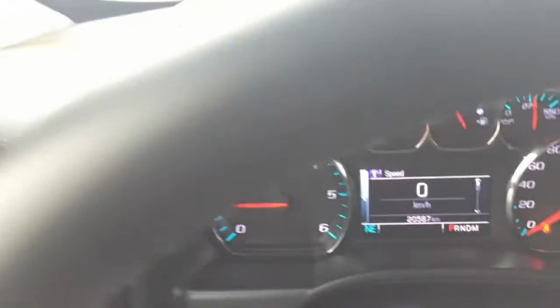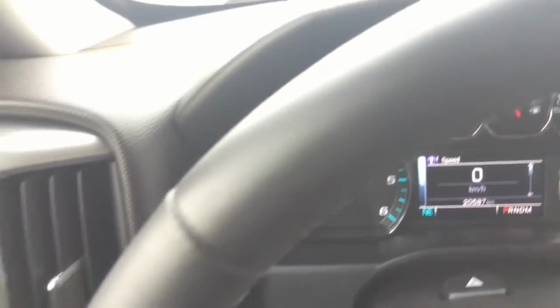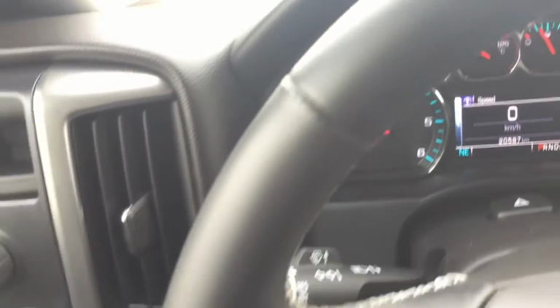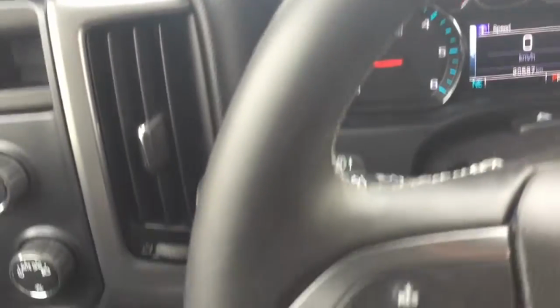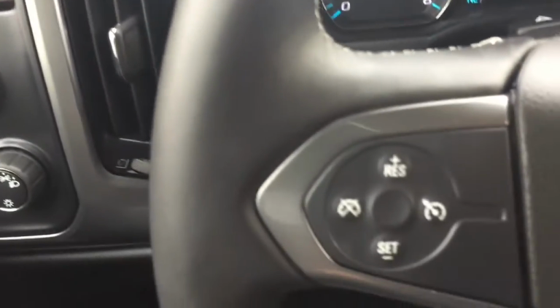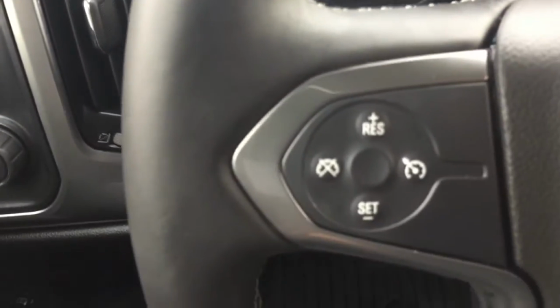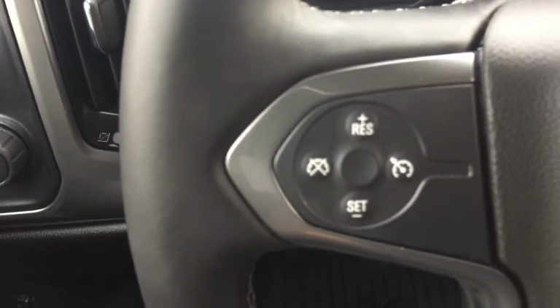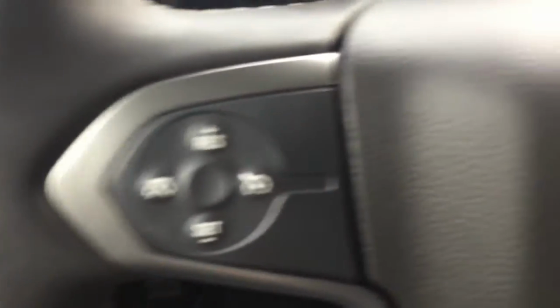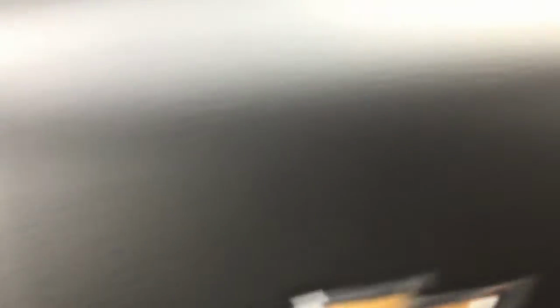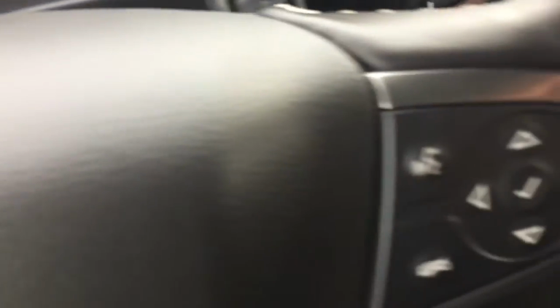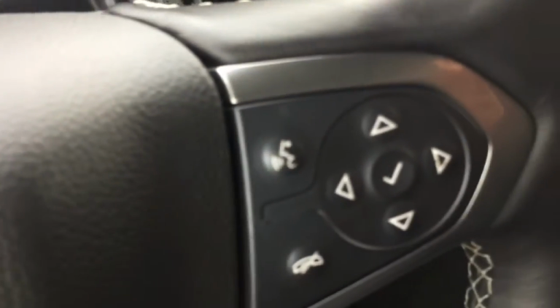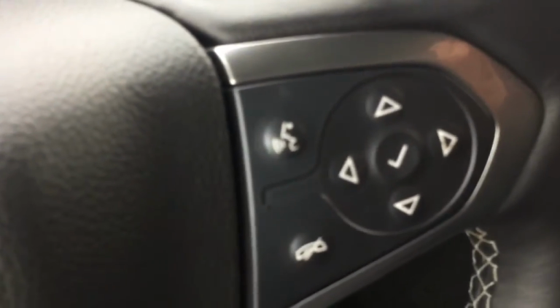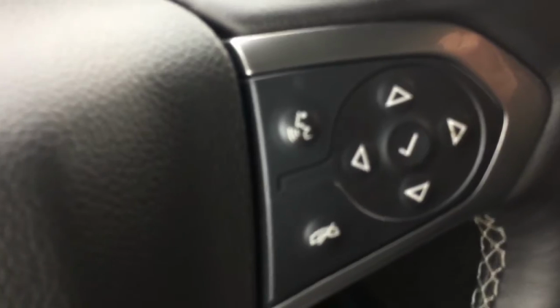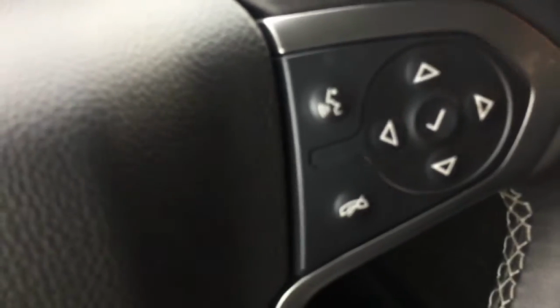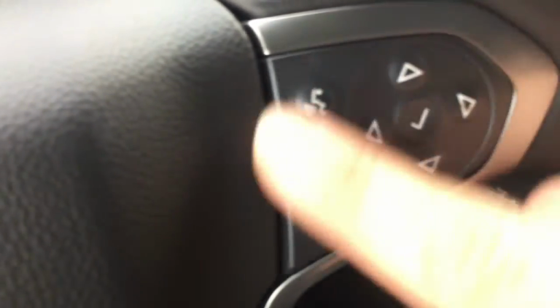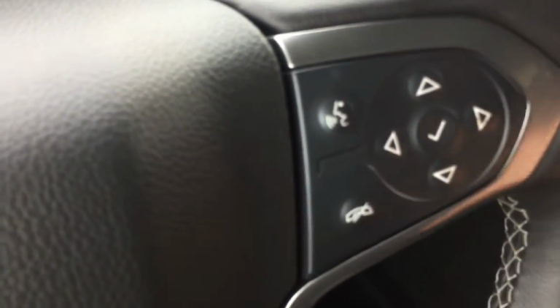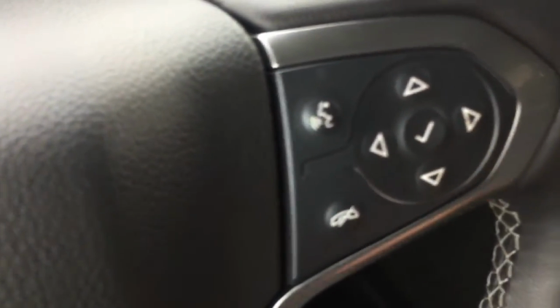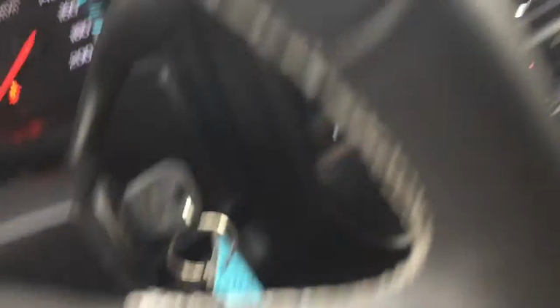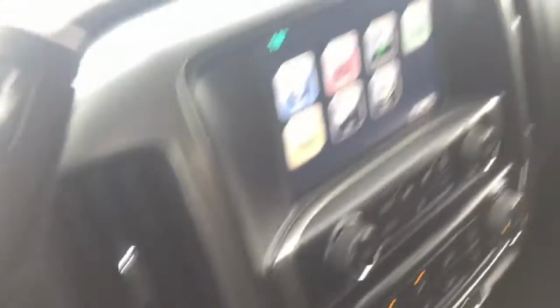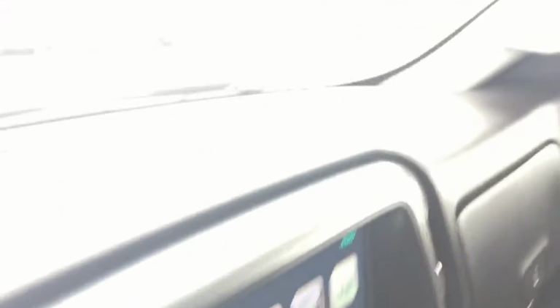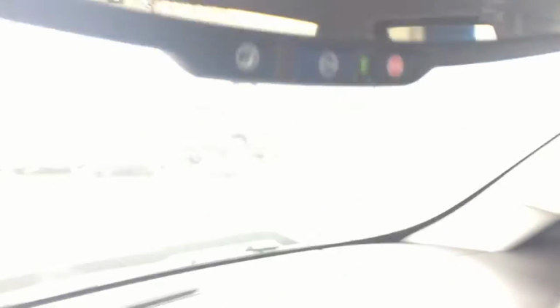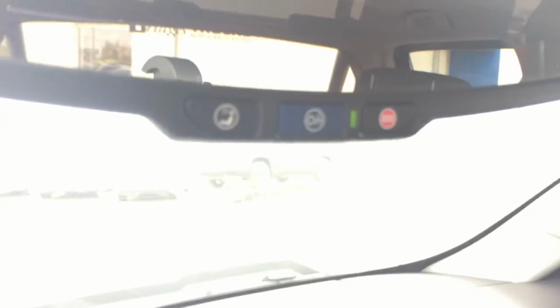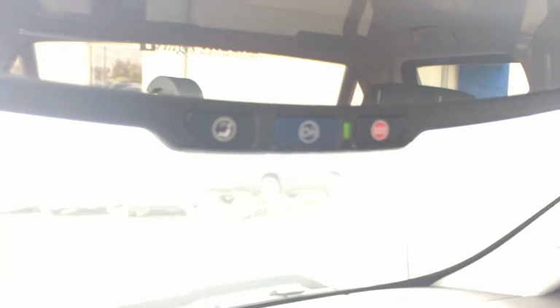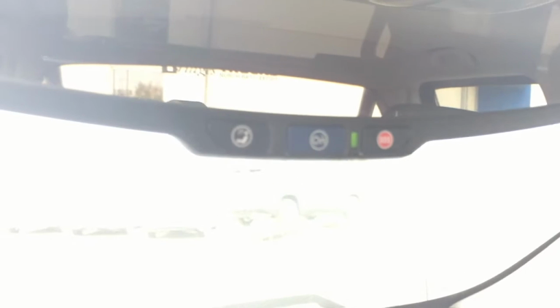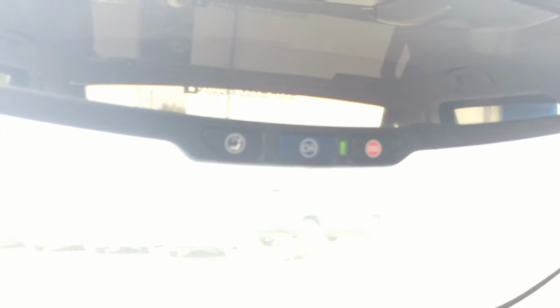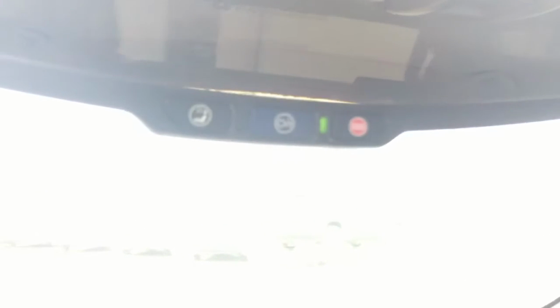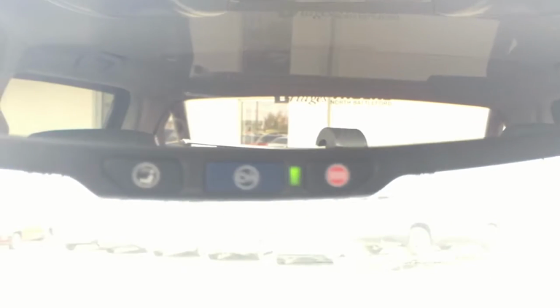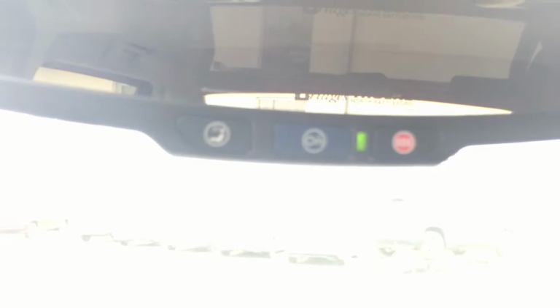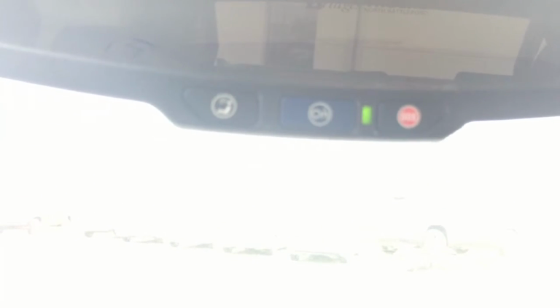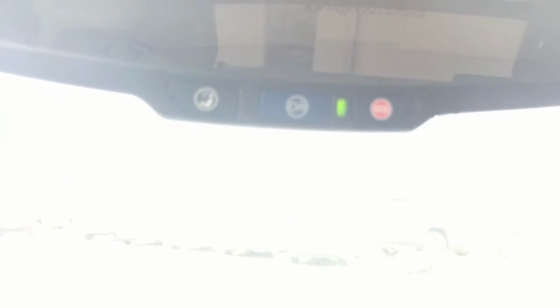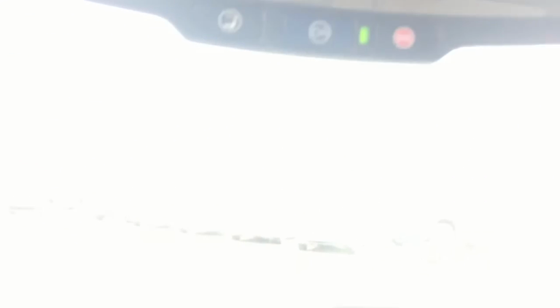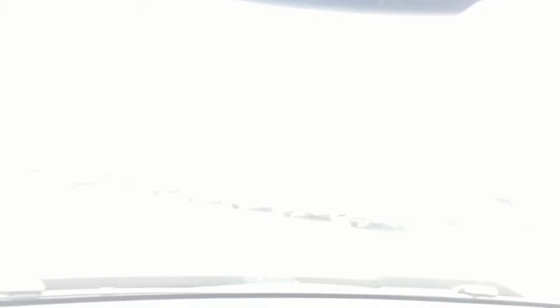Coming down to your steering wheel, we have your cruise control commands and your Bluetooth. These are the controls for your dash. Coming up to your rear view mirror, this vehicle is equipped with OnStar, a service we will help you hook up before you drive off the lot.